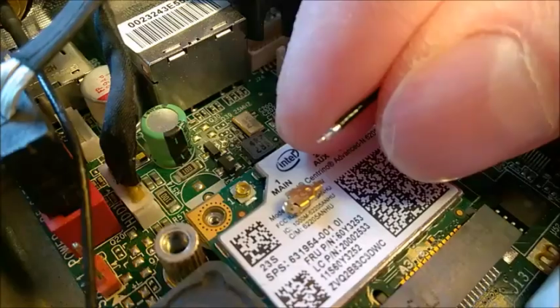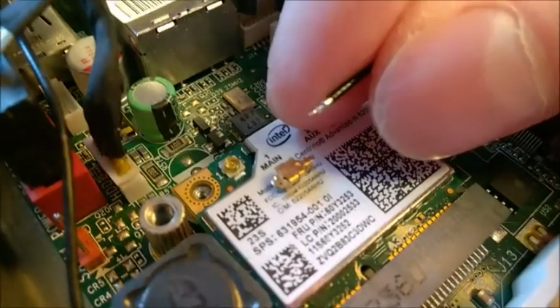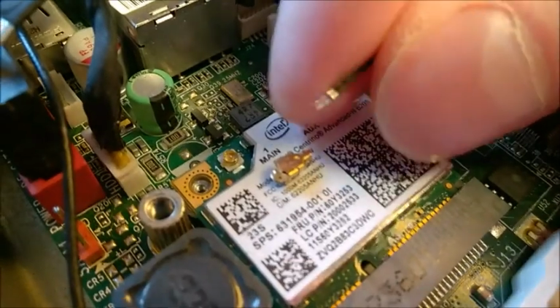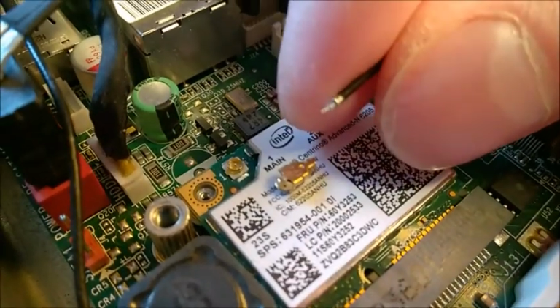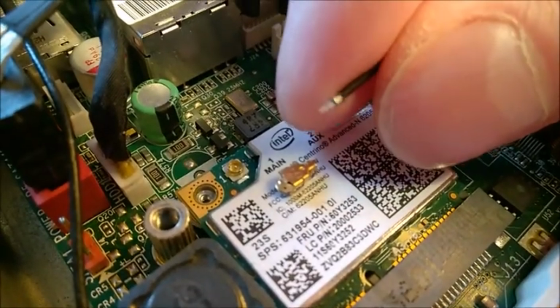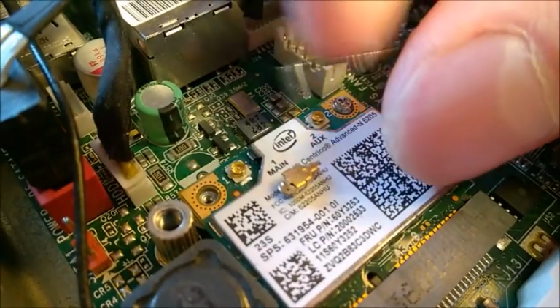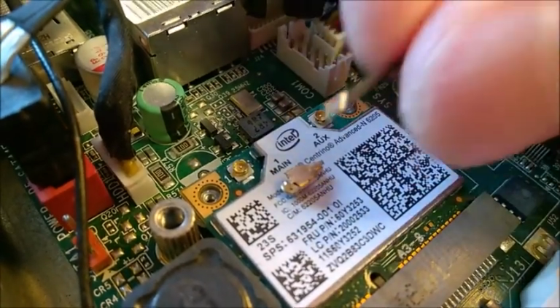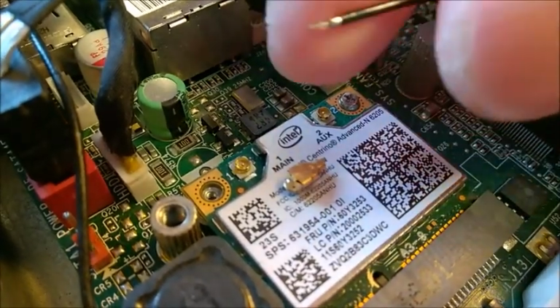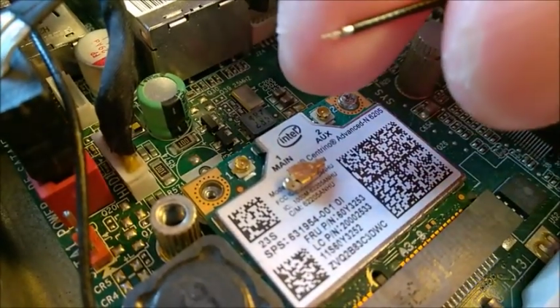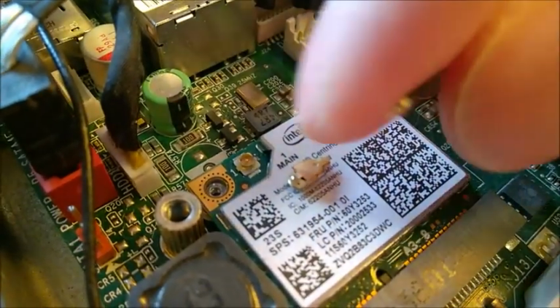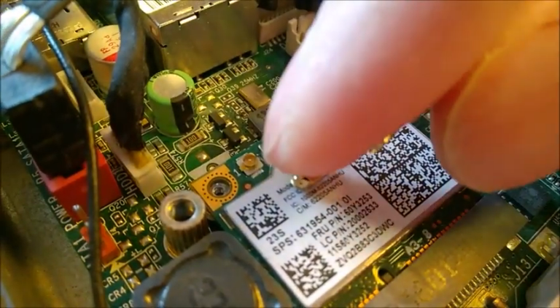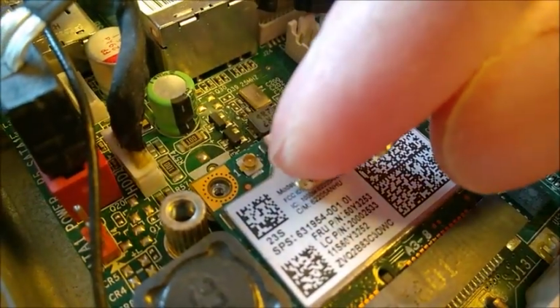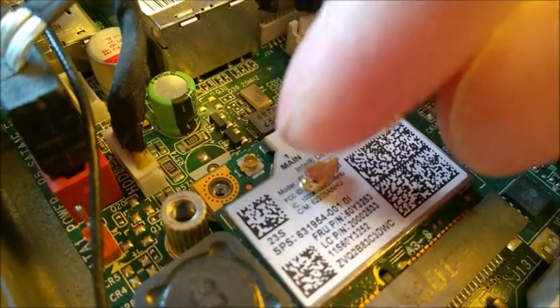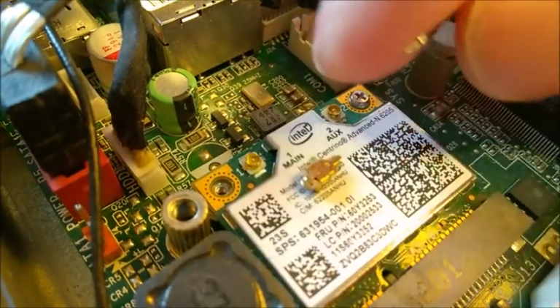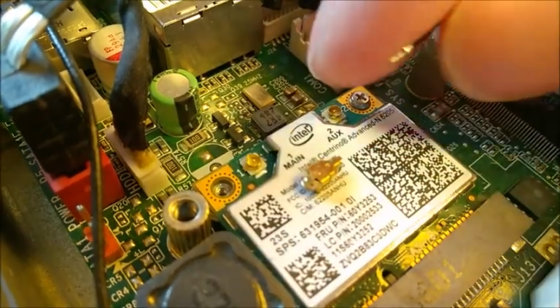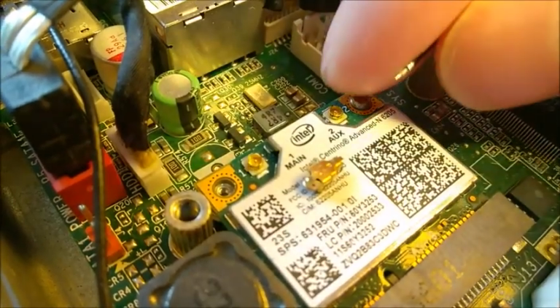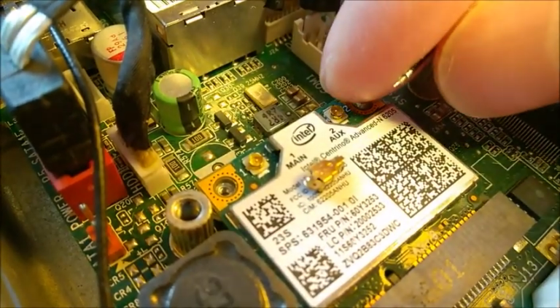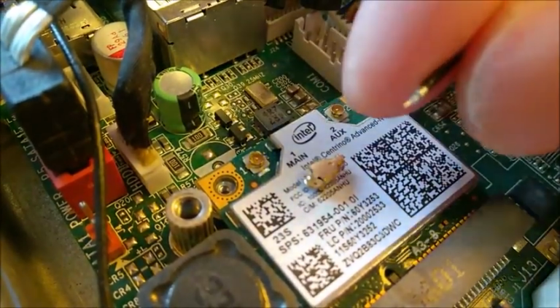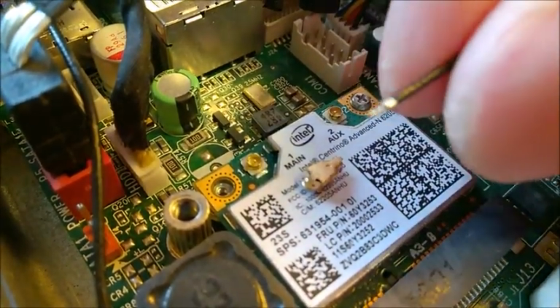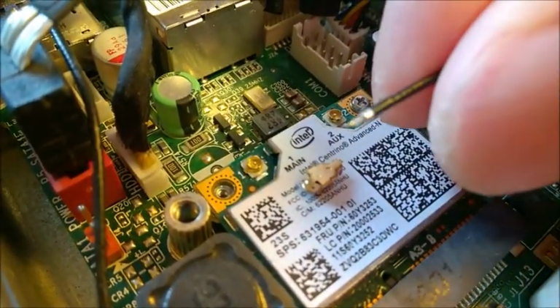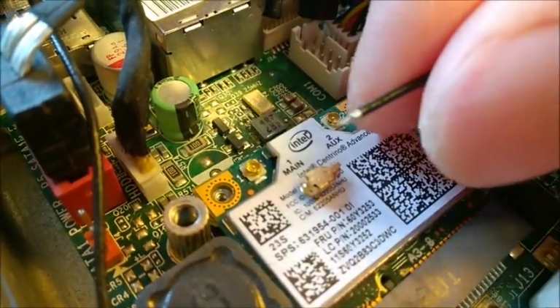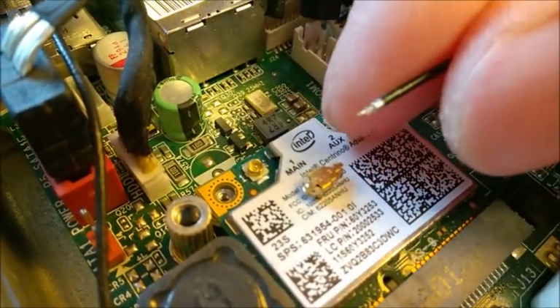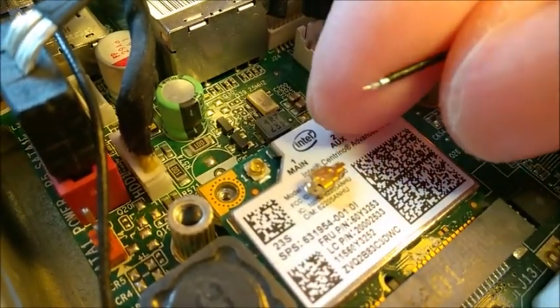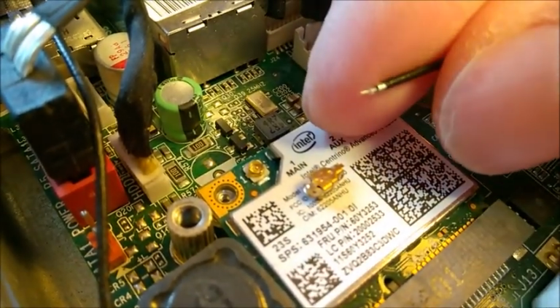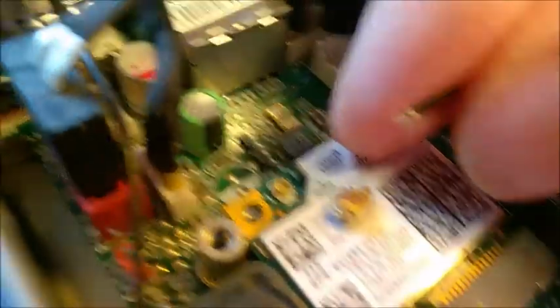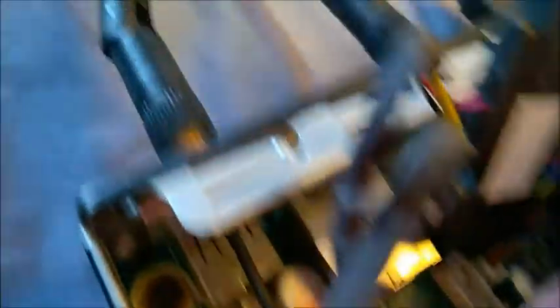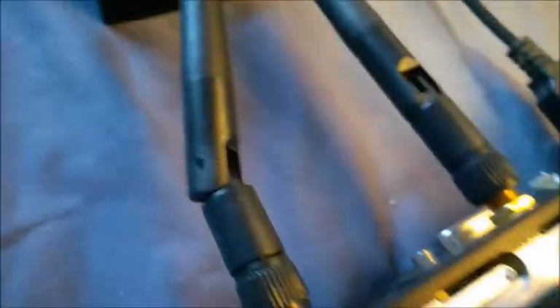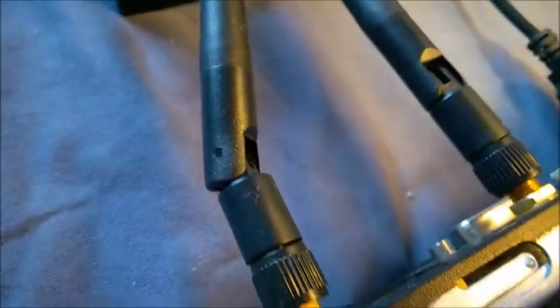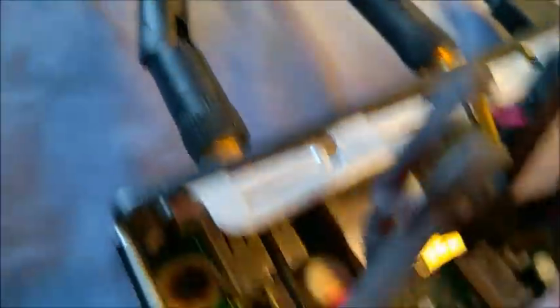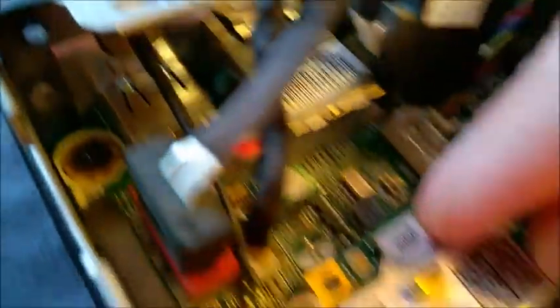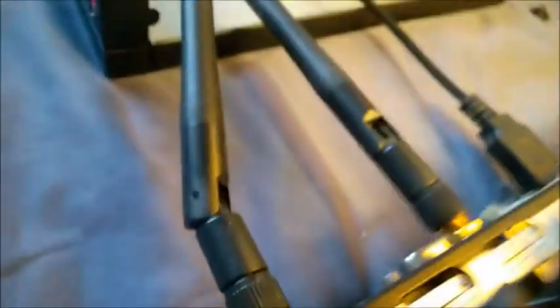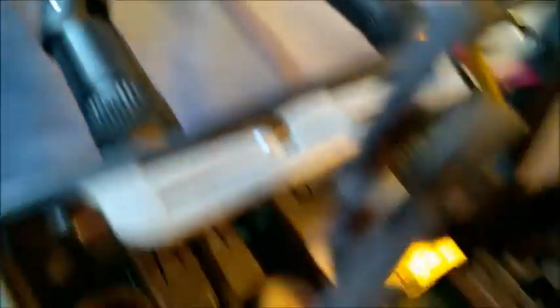I did pull on this antenna cable and it came detached from the lock piece. It's possible to put it back in place, although you can obviously just replace the whole antenna thing.